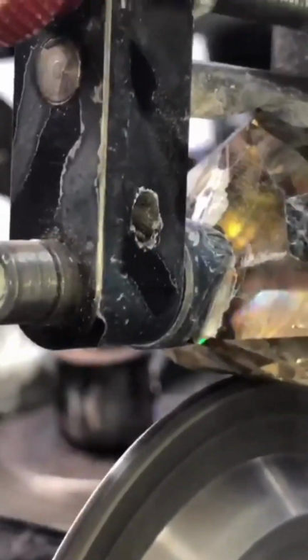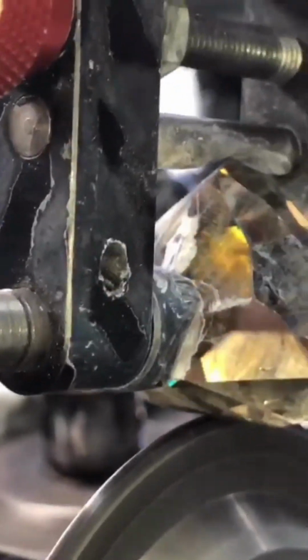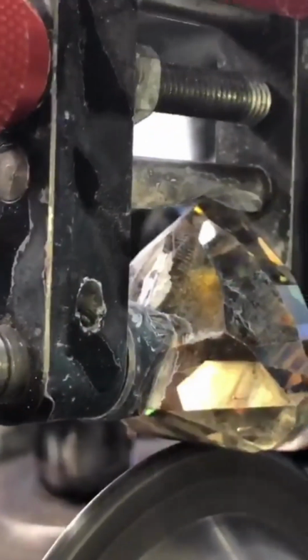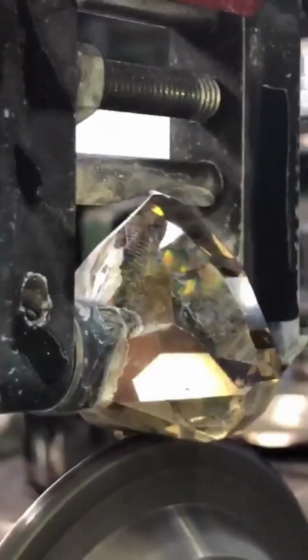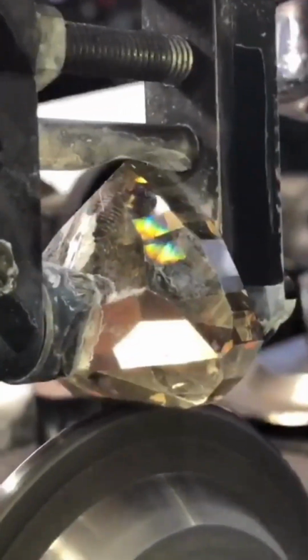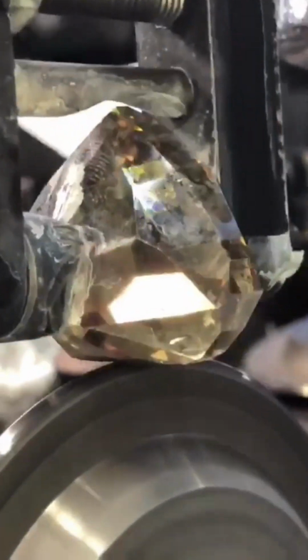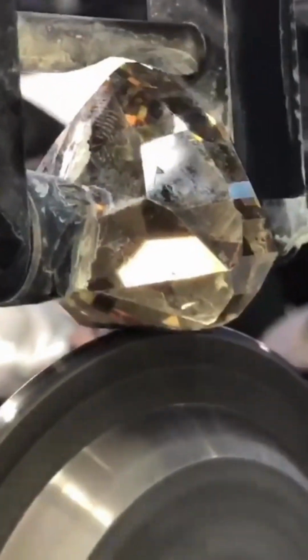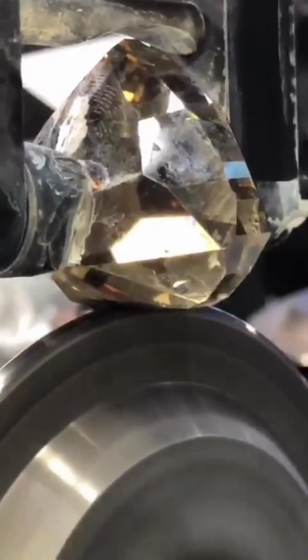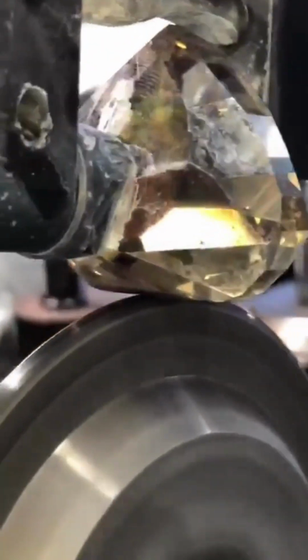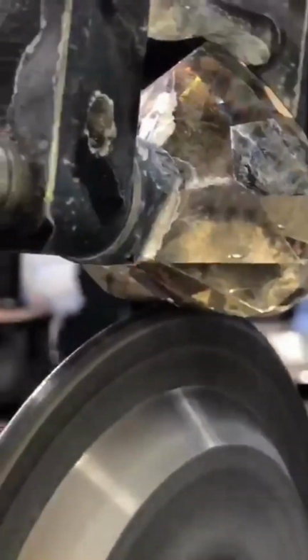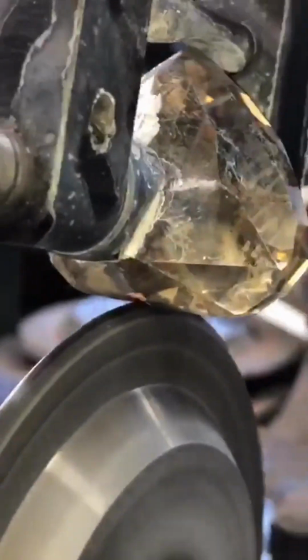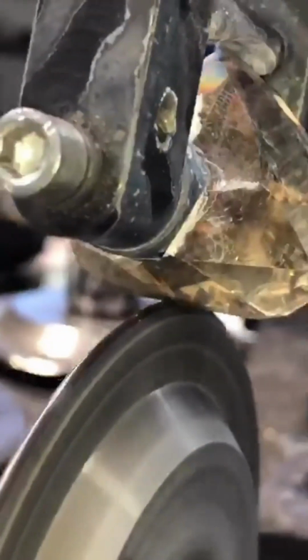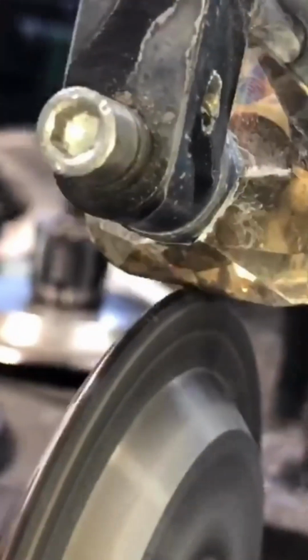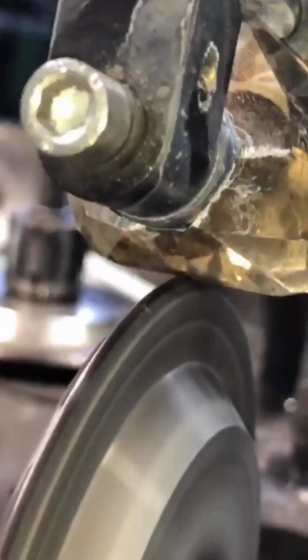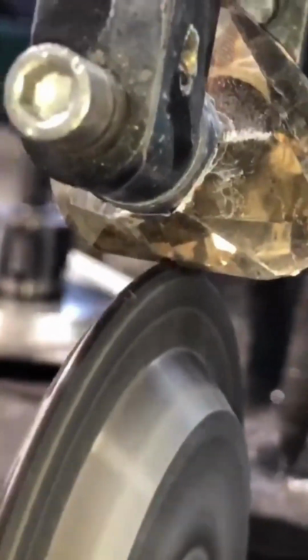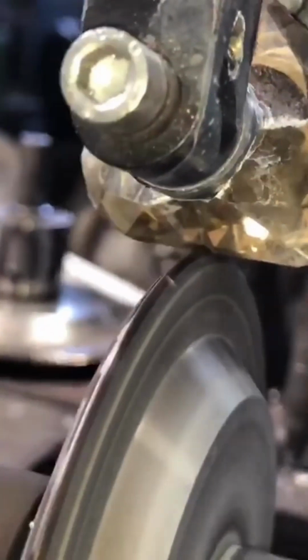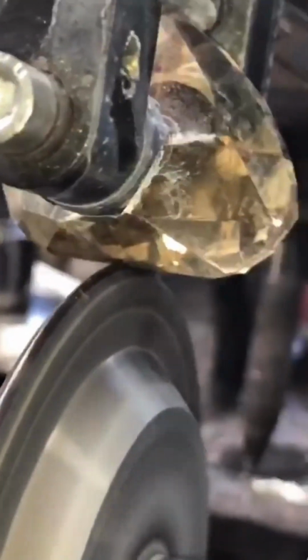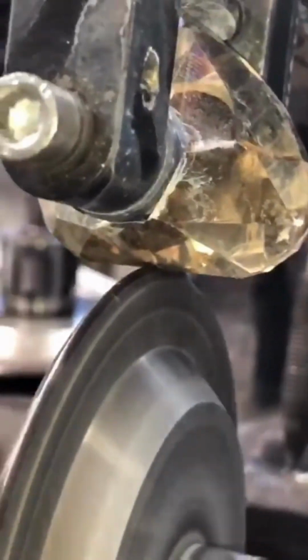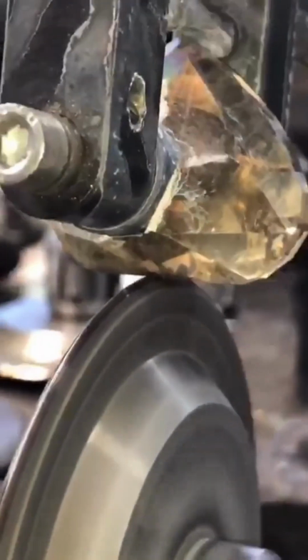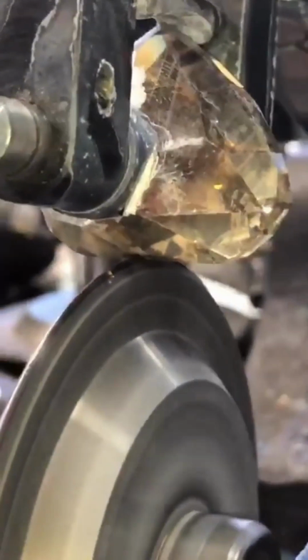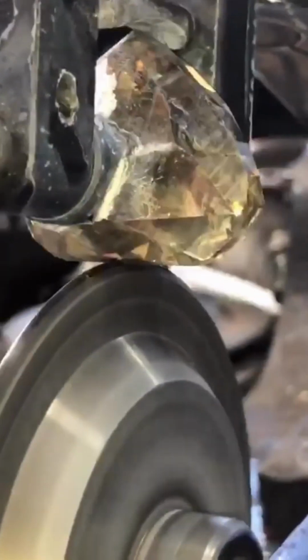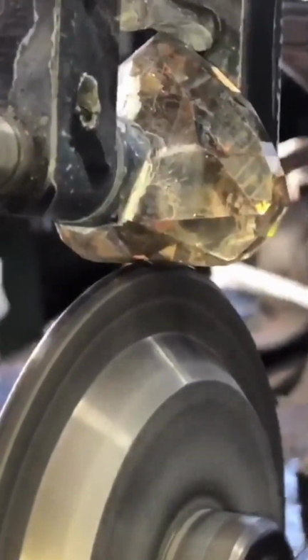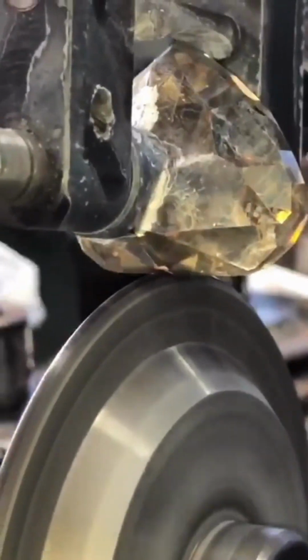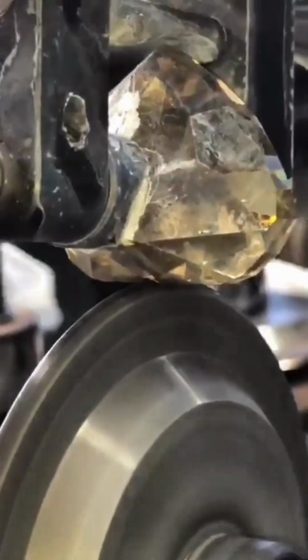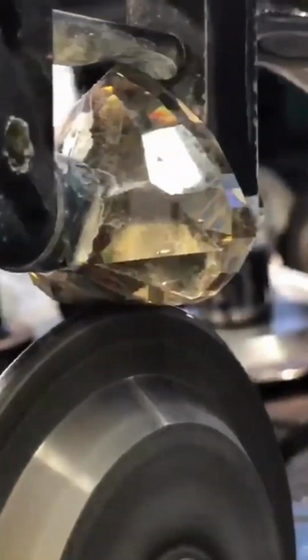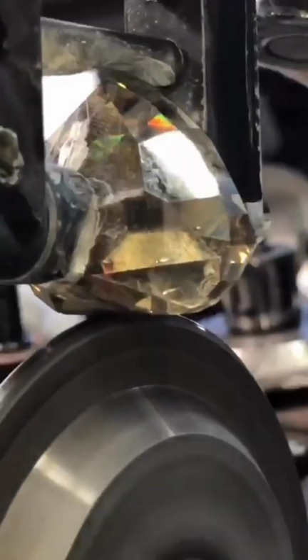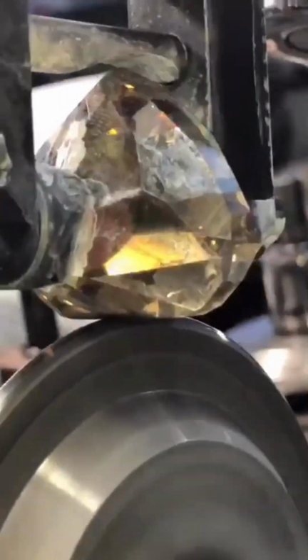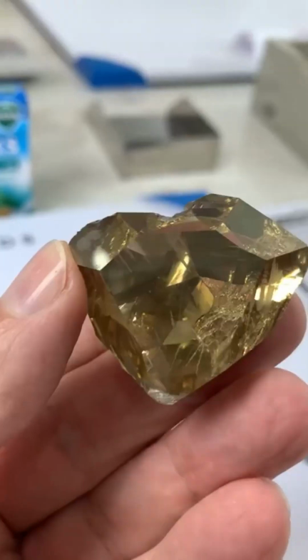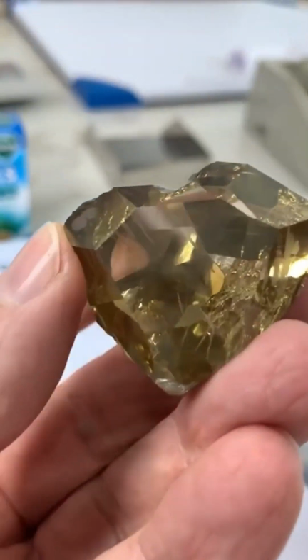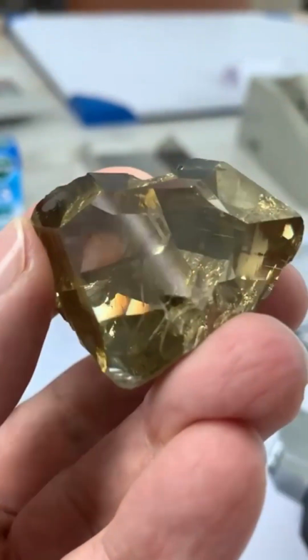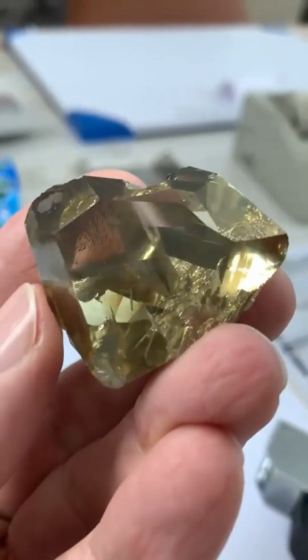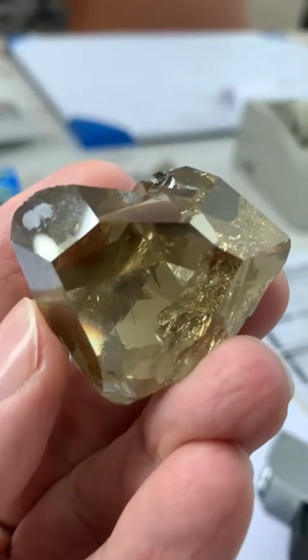In the soil, the dust, the raw, untouched depths of the earth — it's a quiet beginning for something extraordinary. Laid out like a painter's palette, these polished brown diamonds reveal just how diverse and captivating this color can be.